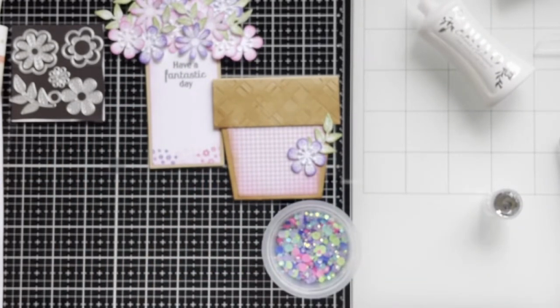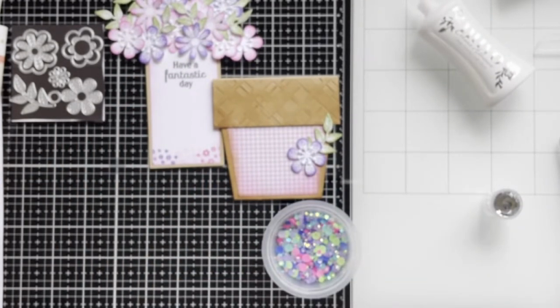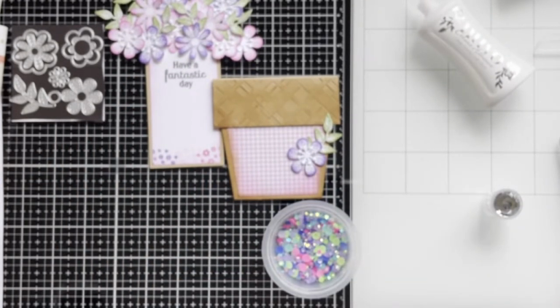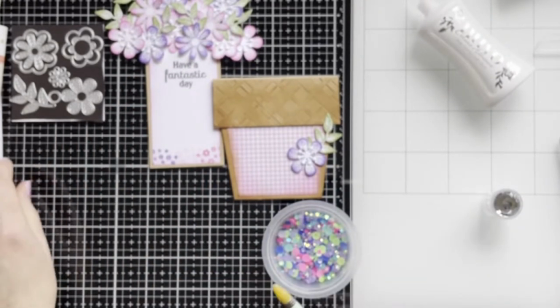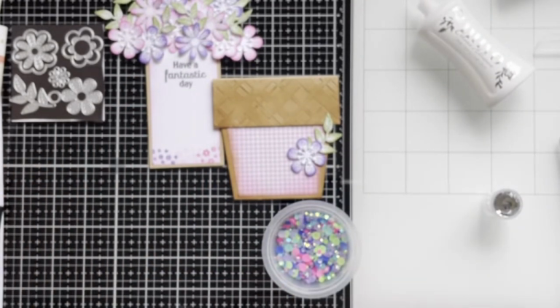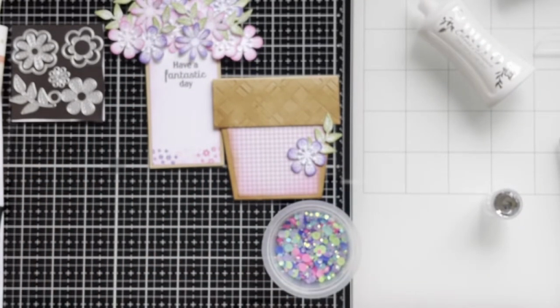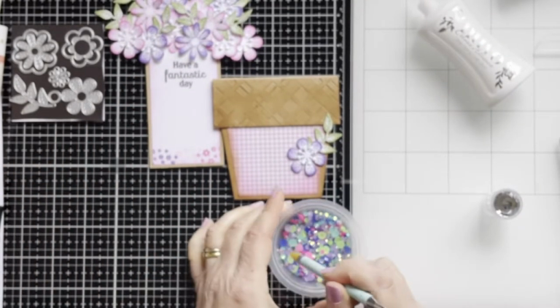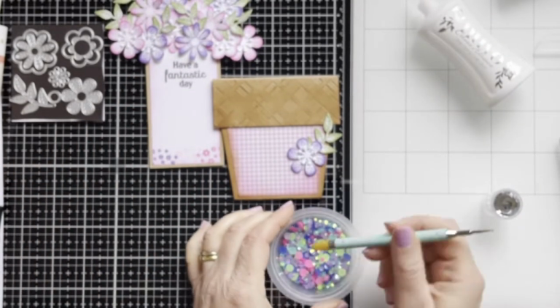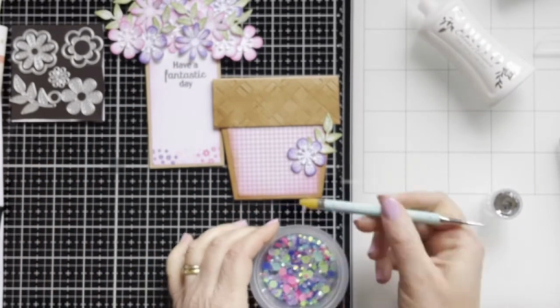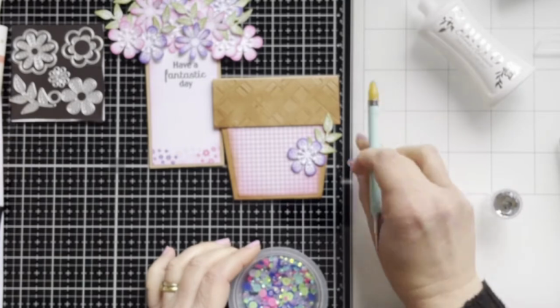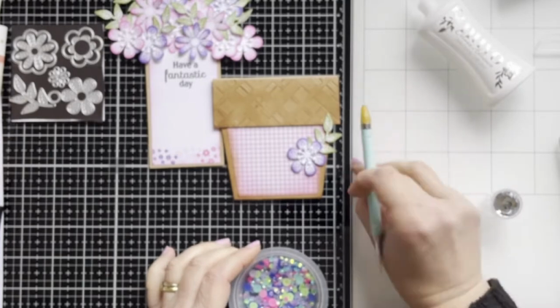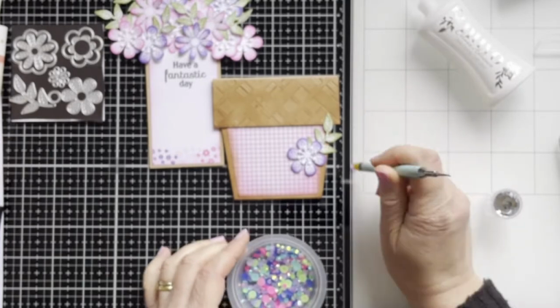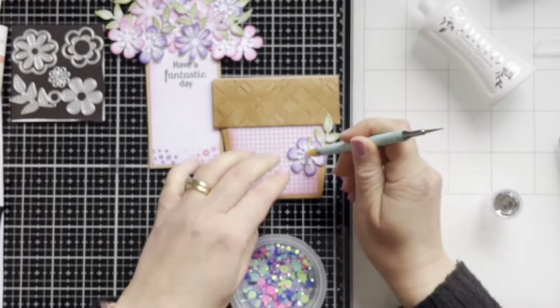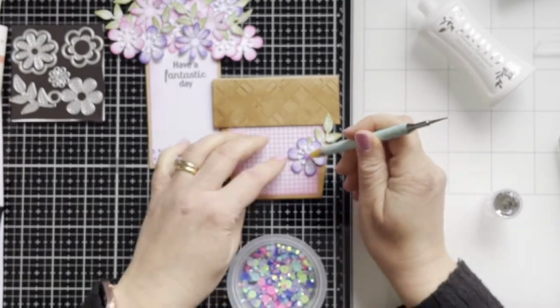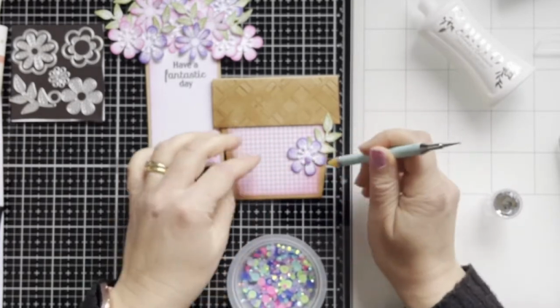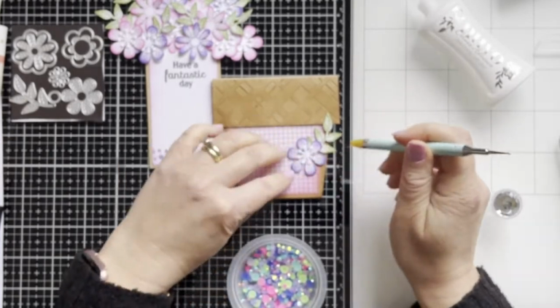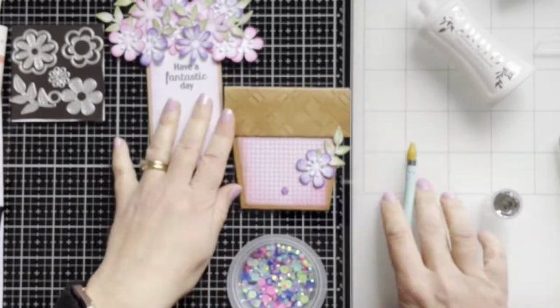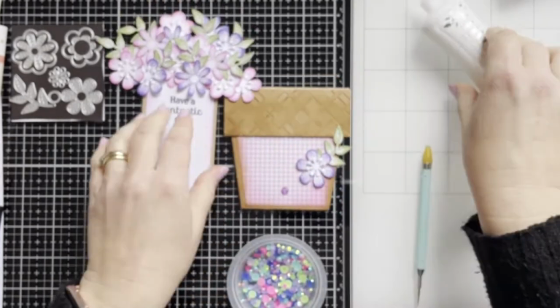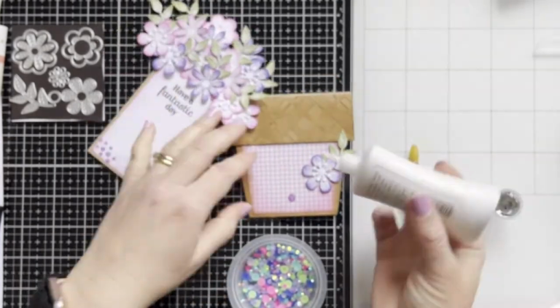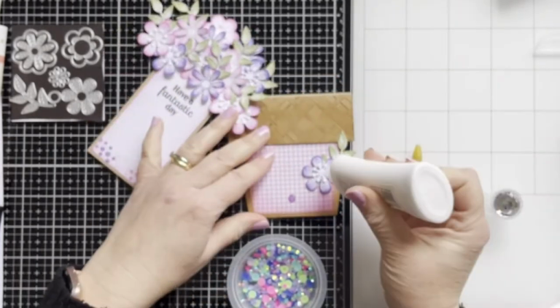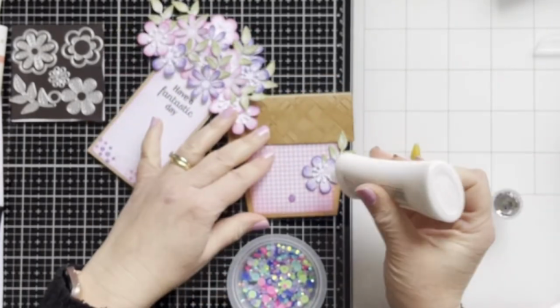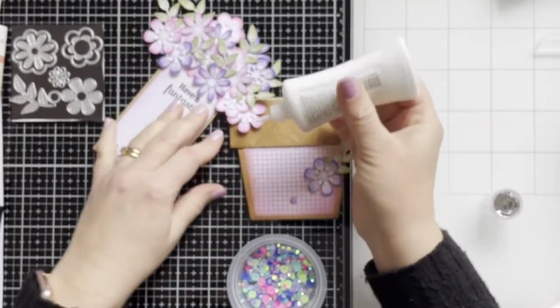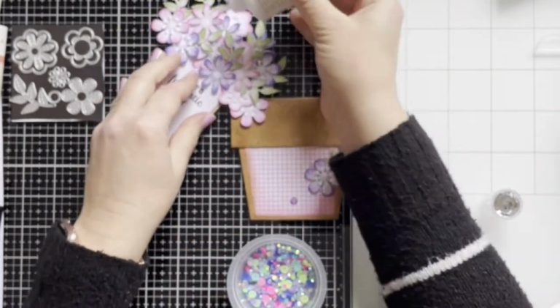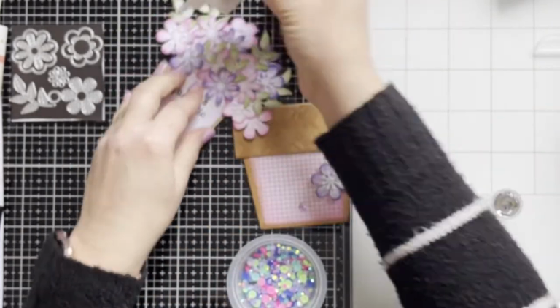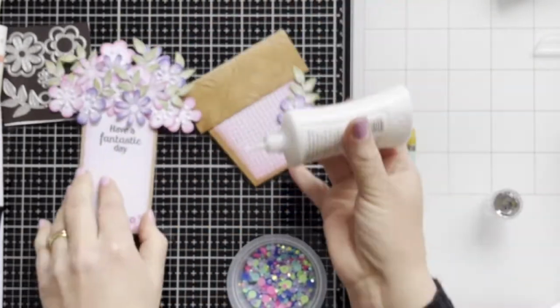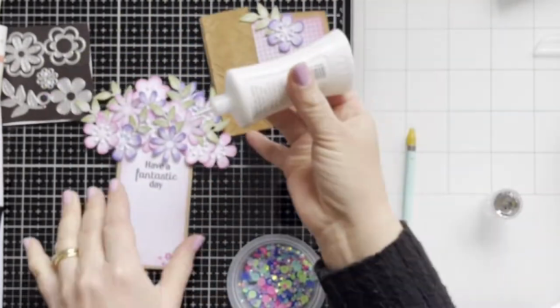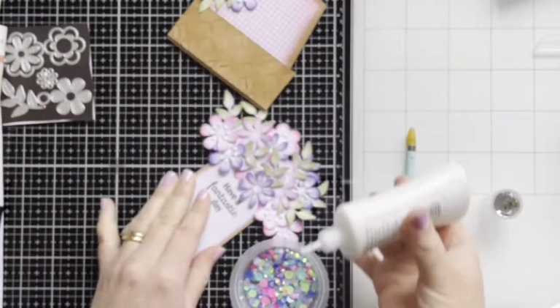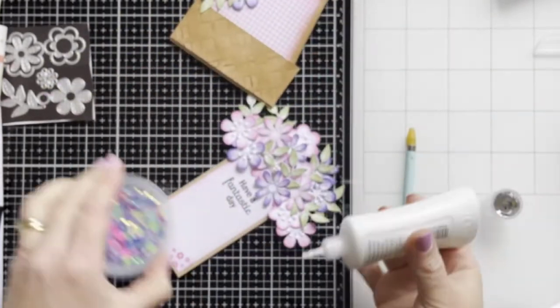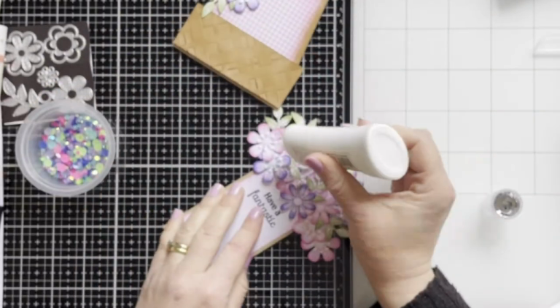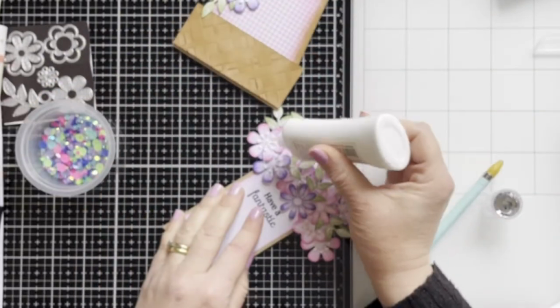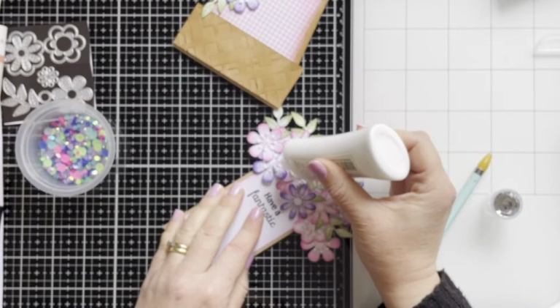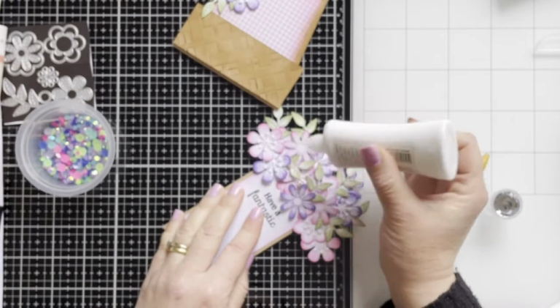Here I'm using some gemstones — pink and purple colors — and adhering them to the flowers.